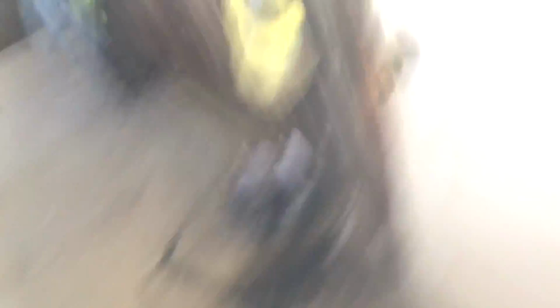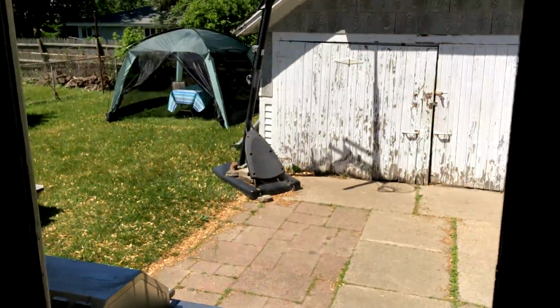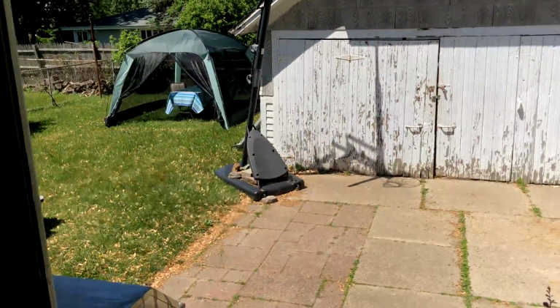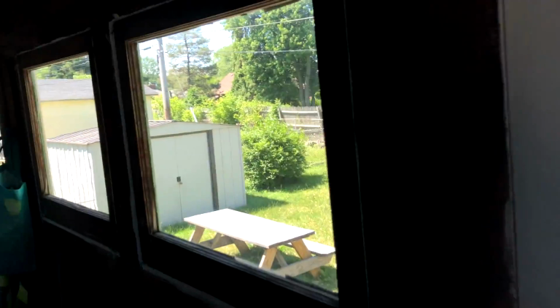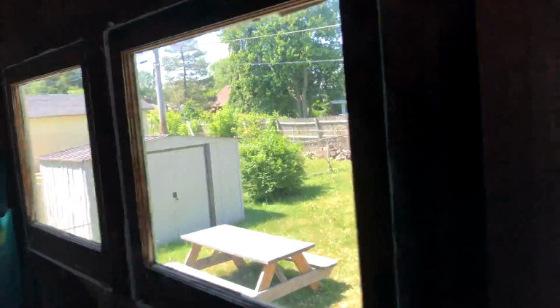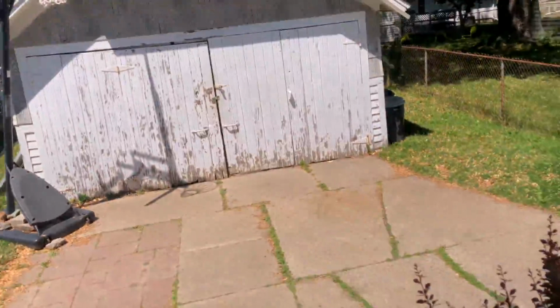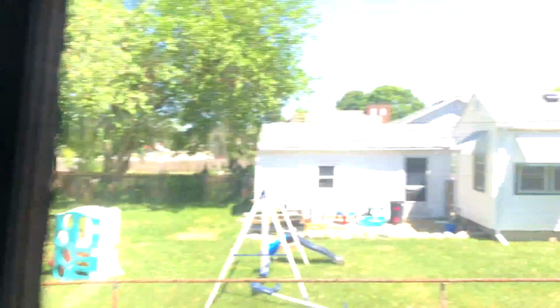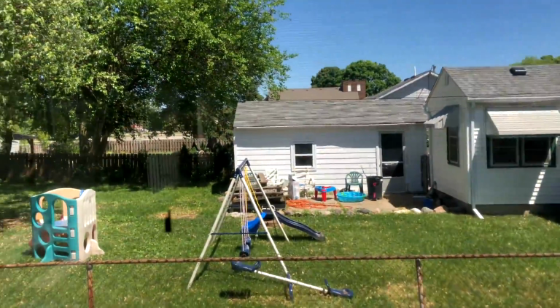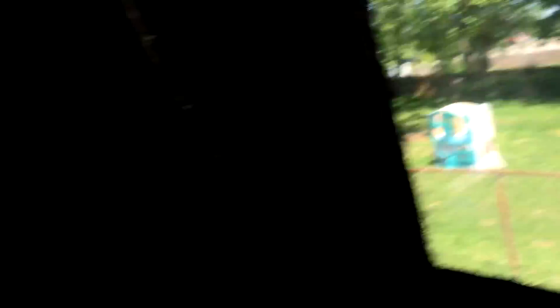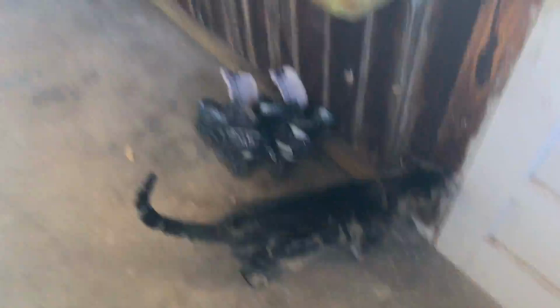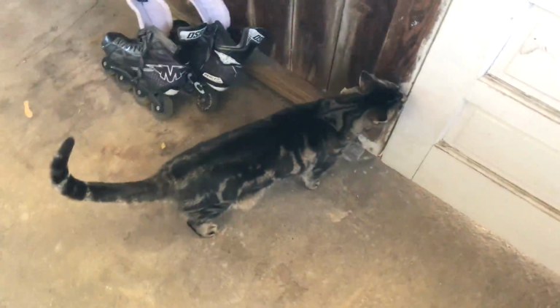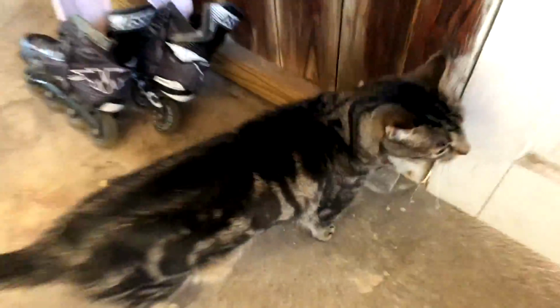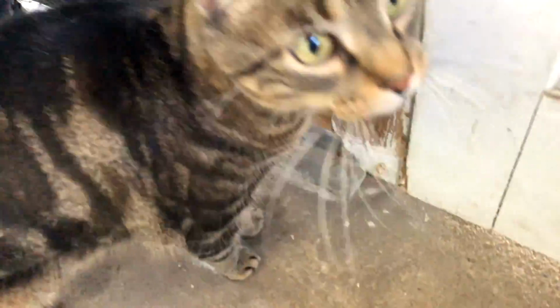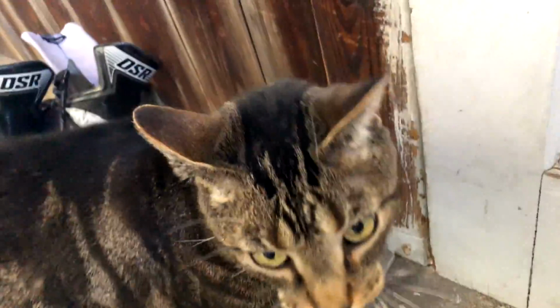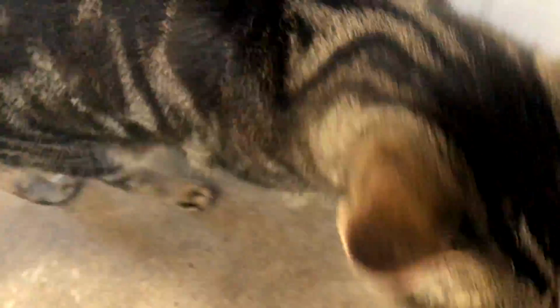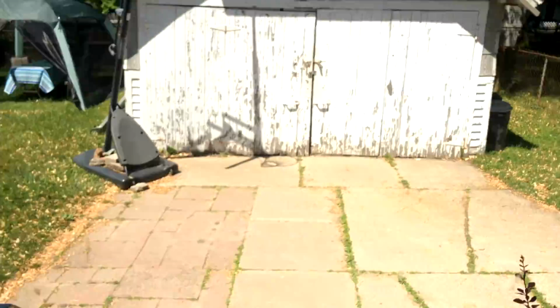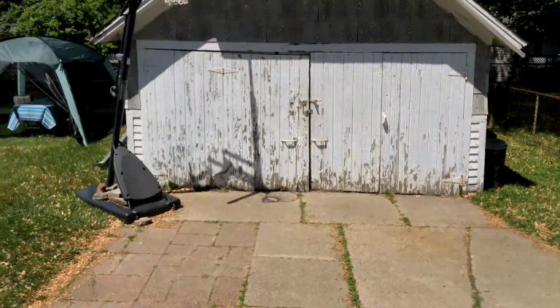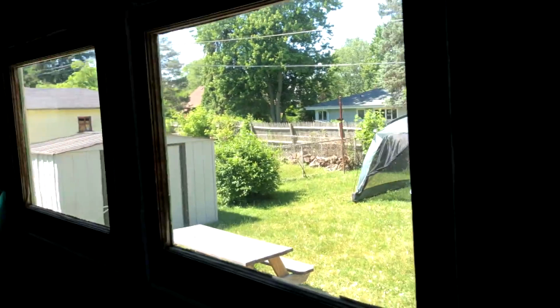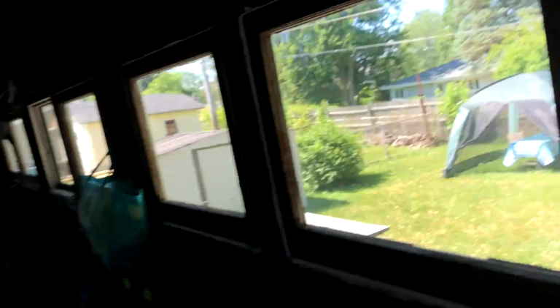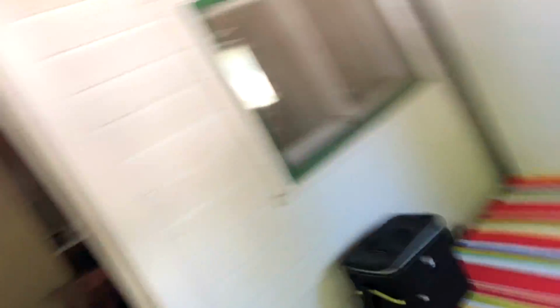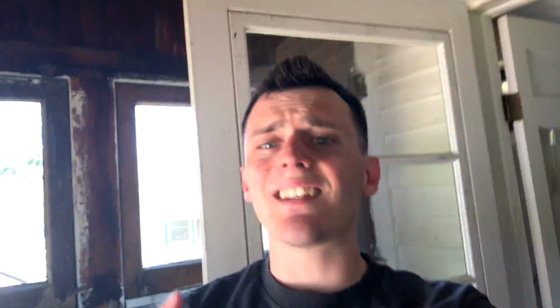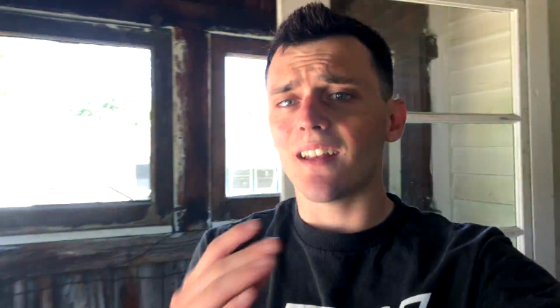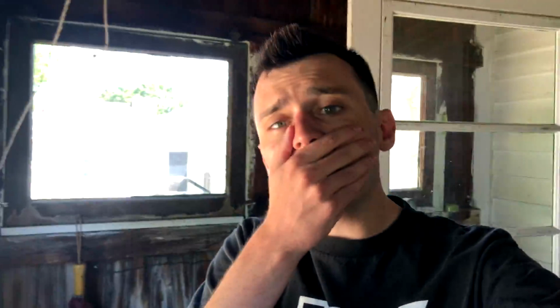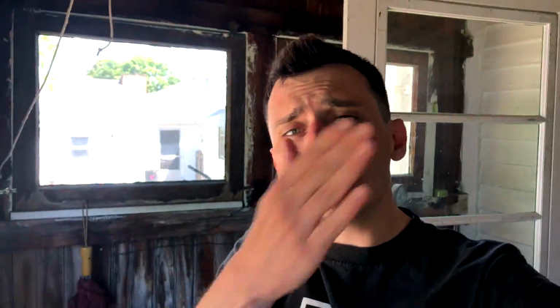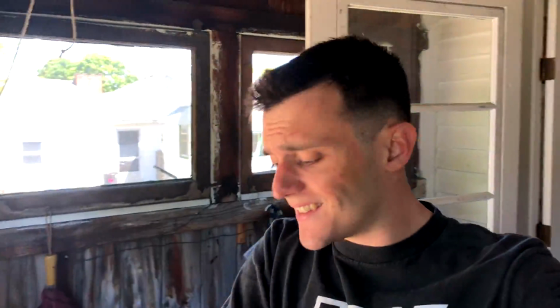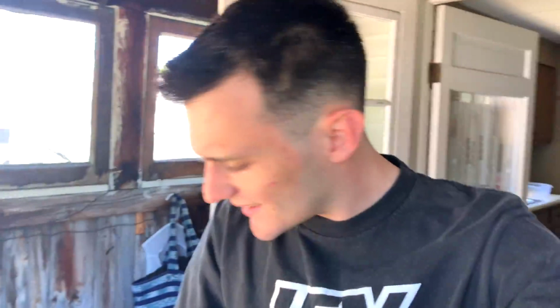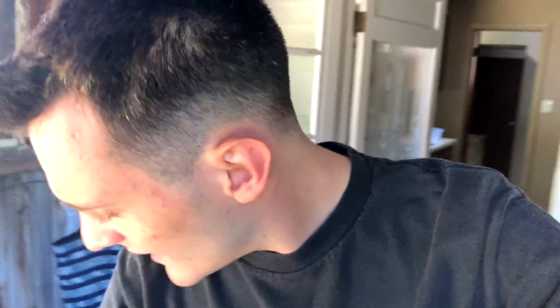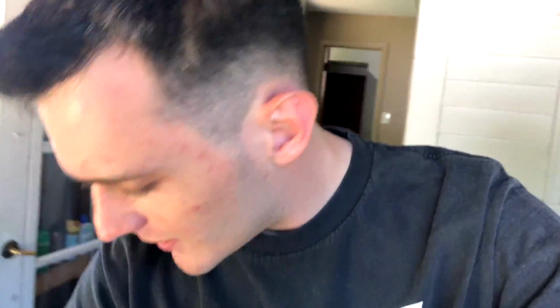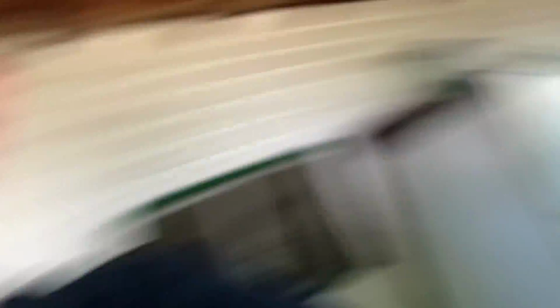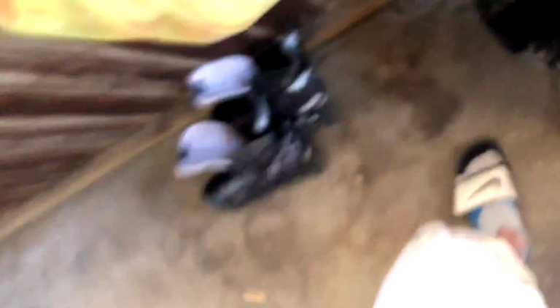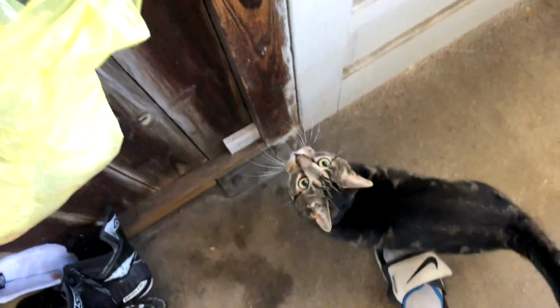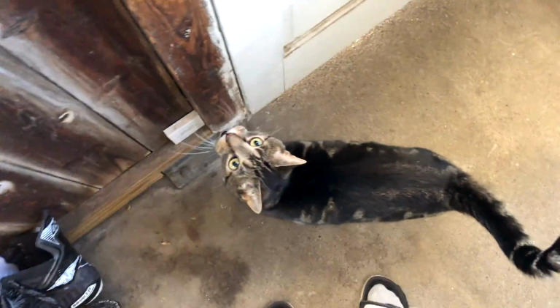Just look how quick it is to focus outside, and then to focus on my cat, and then focus back outside. Look, it's insane. That's nuts. Look at this dude — he wants to go outside.